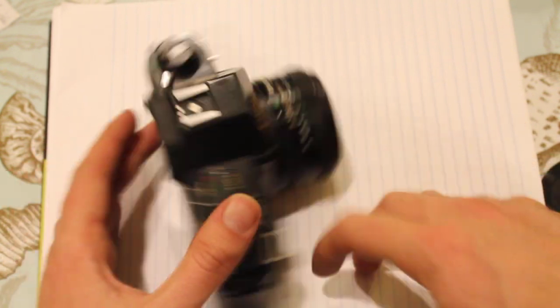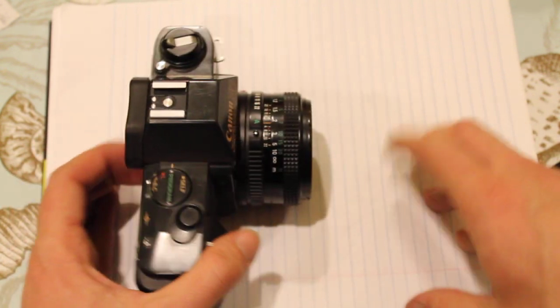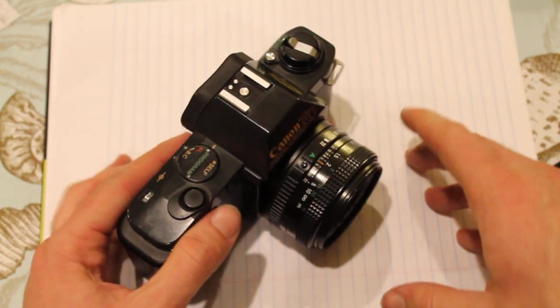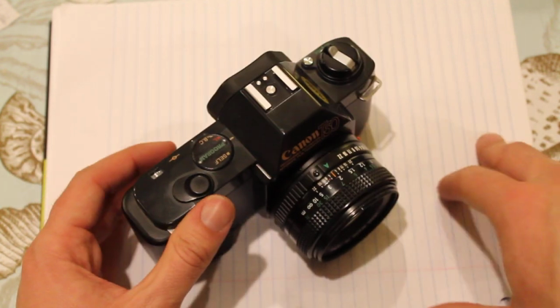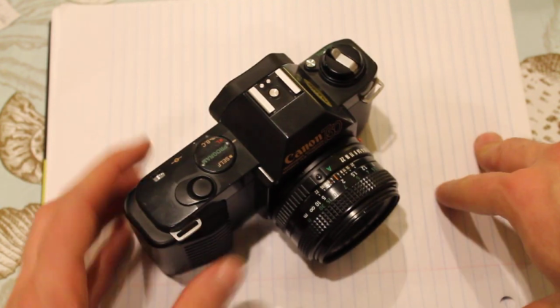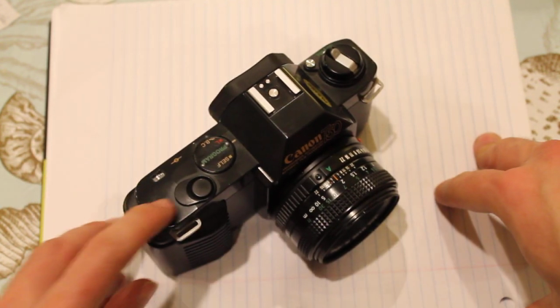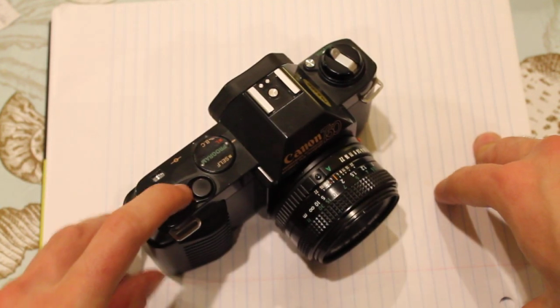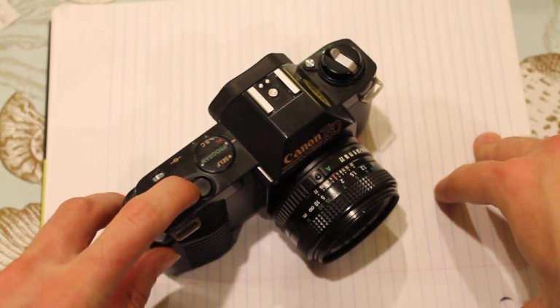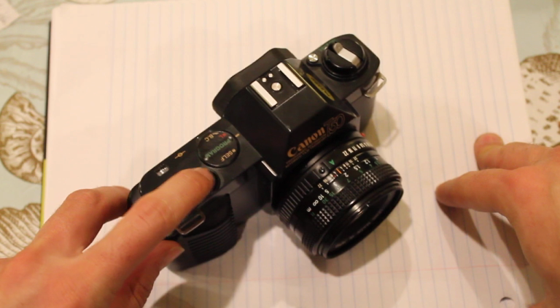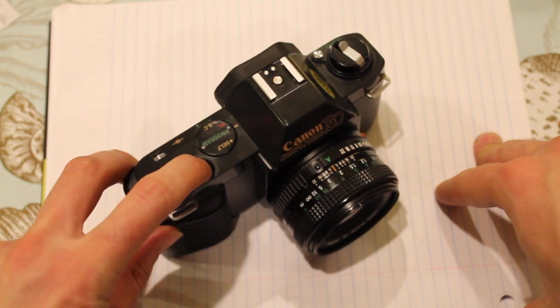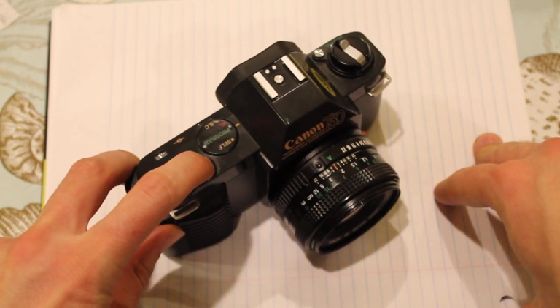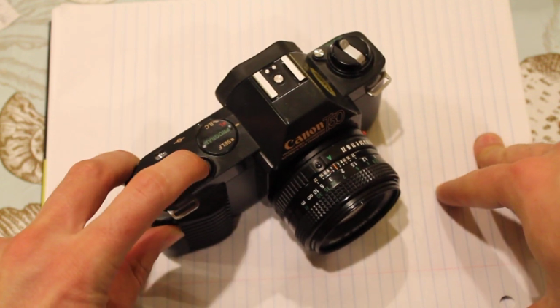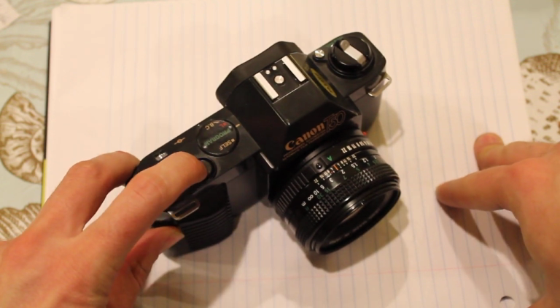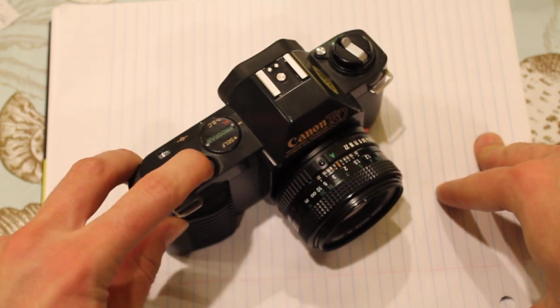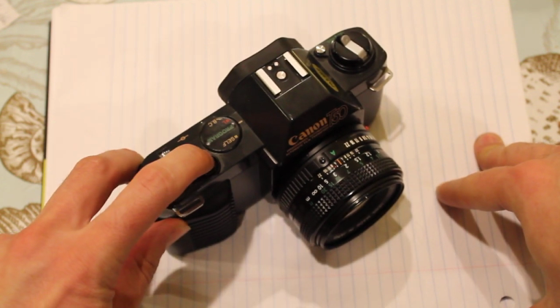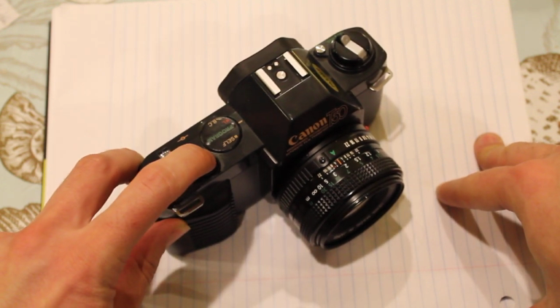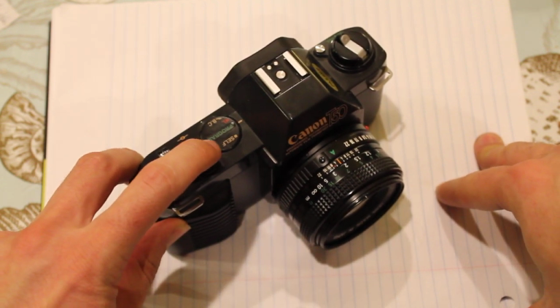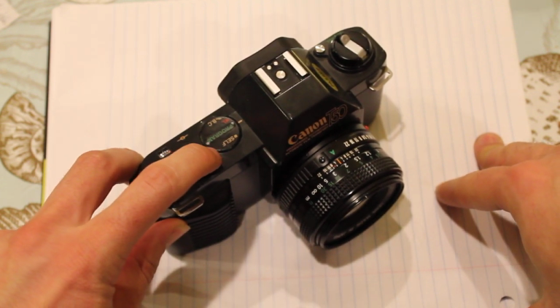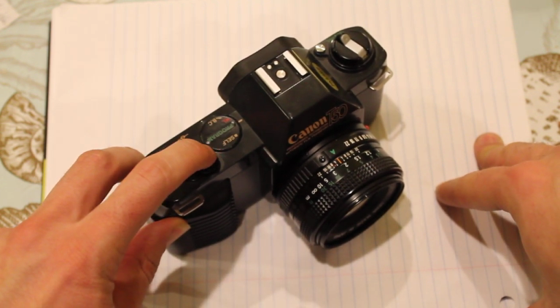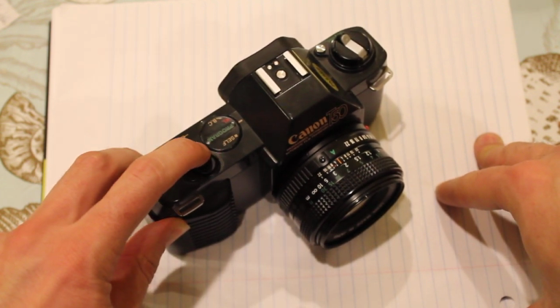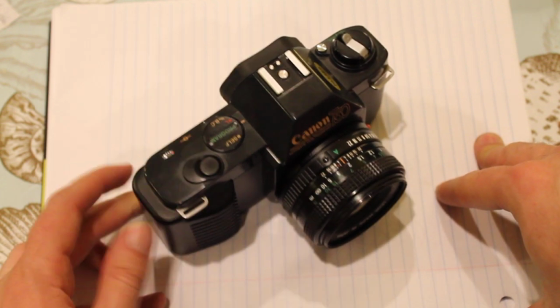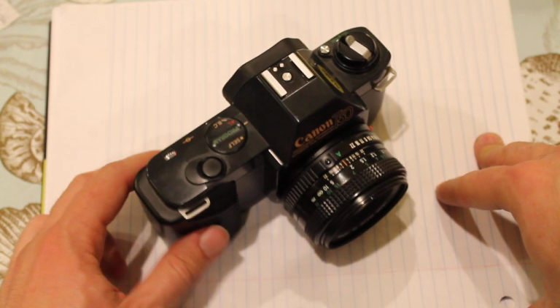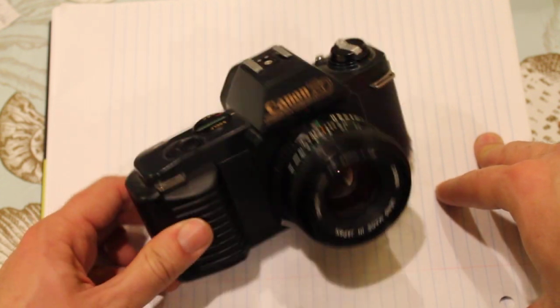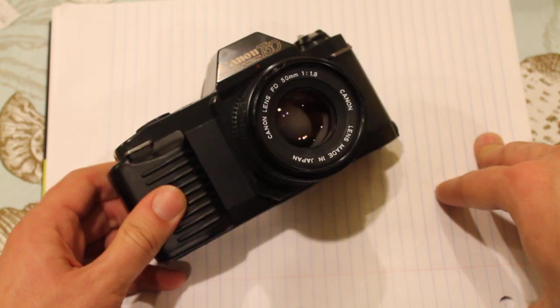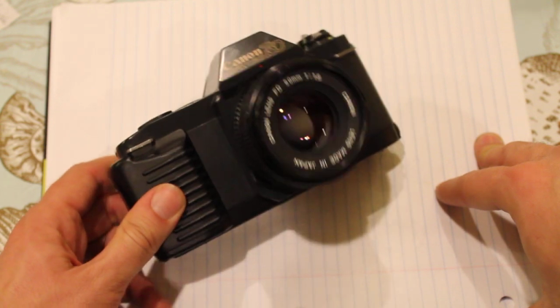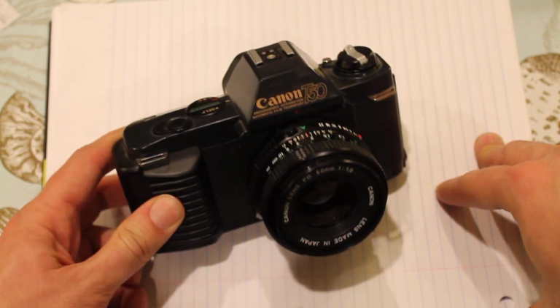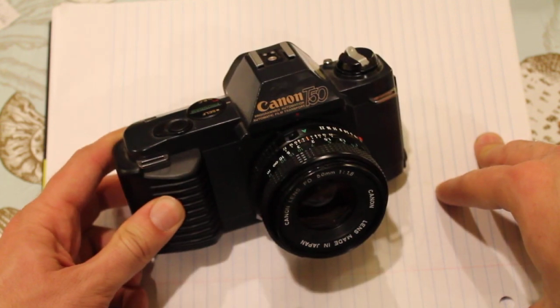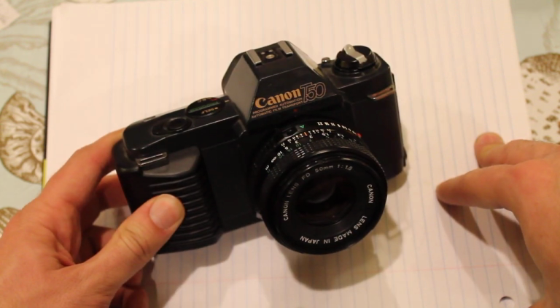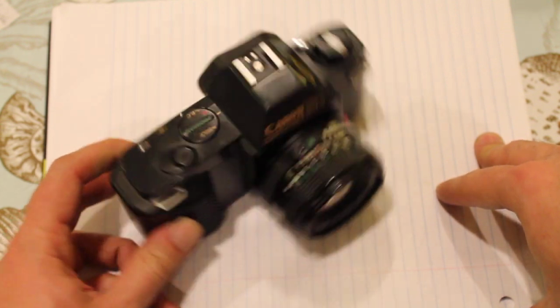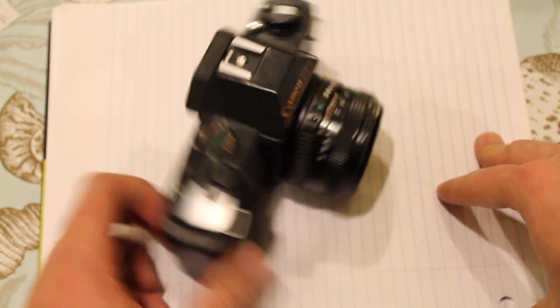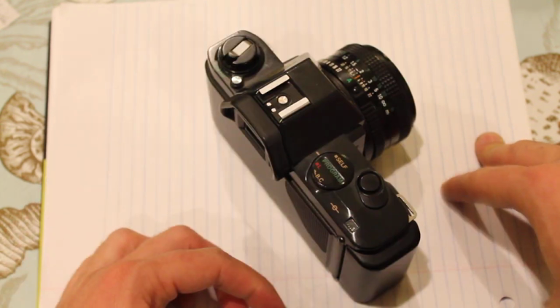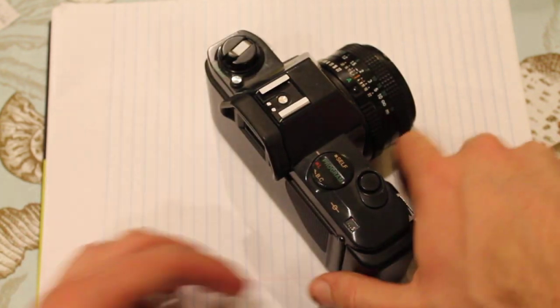I'd like to take a moment now to demonstrate the beautiful shutter sound of this thing. Oh, just that advanced motor. Is there a more classic noise than that? I think not.